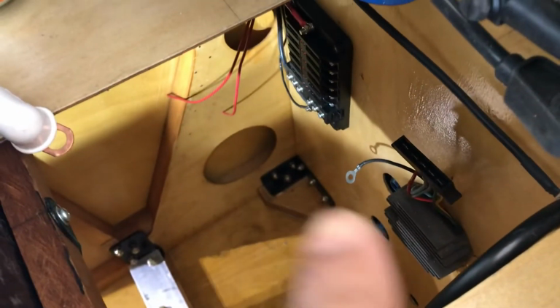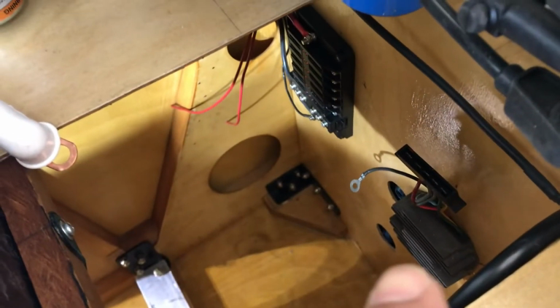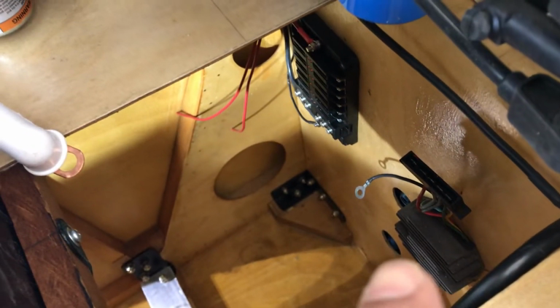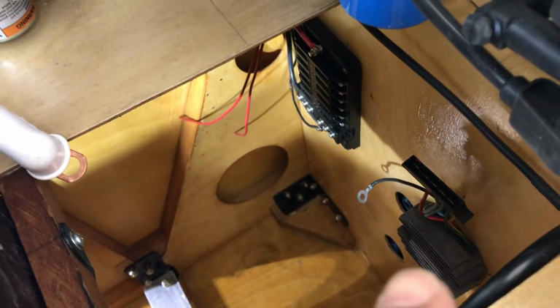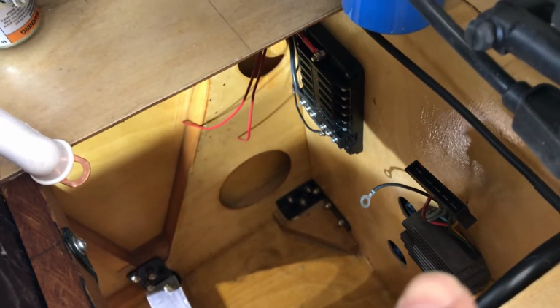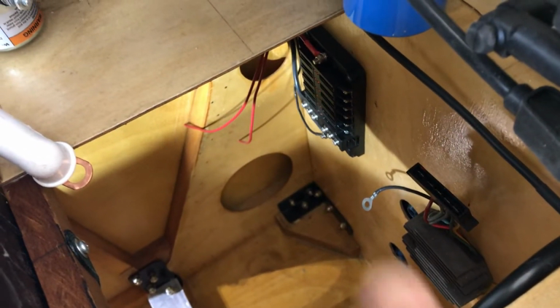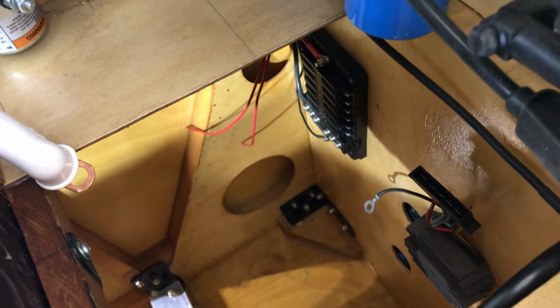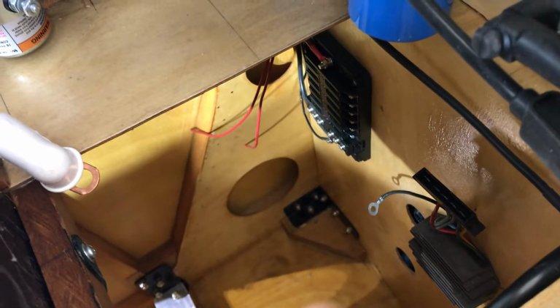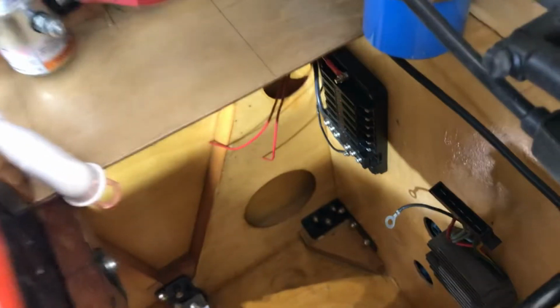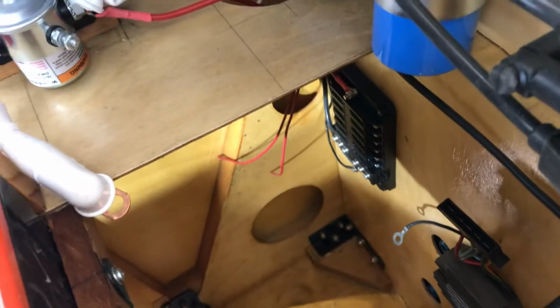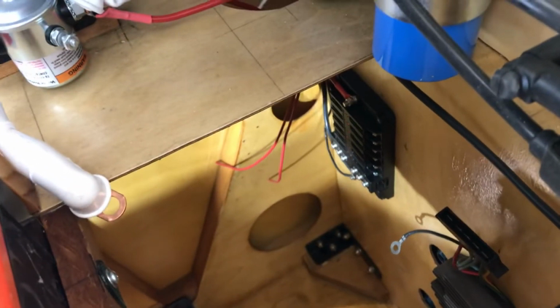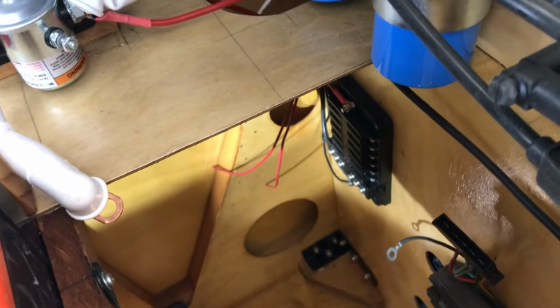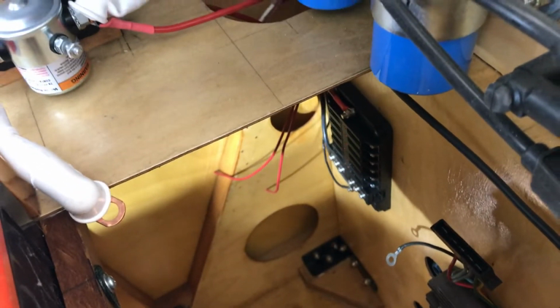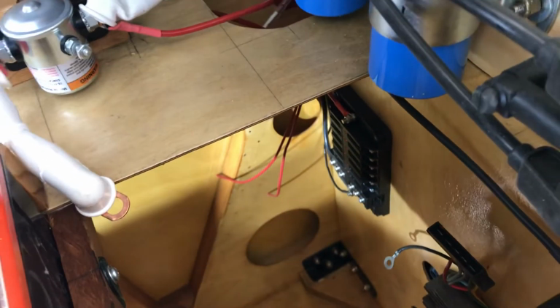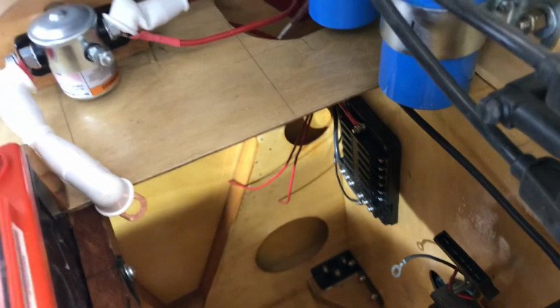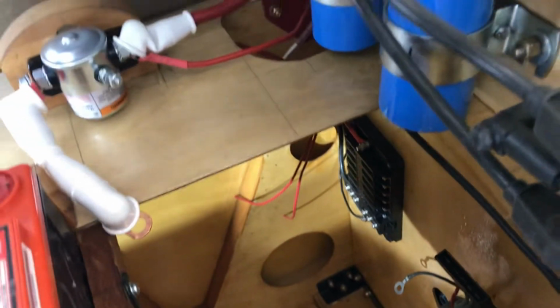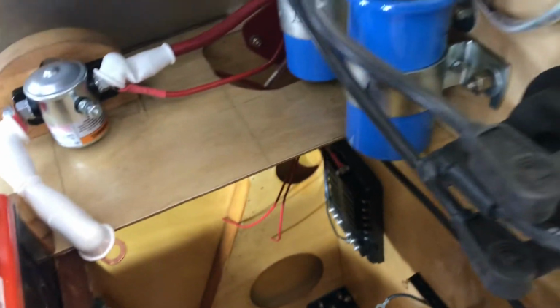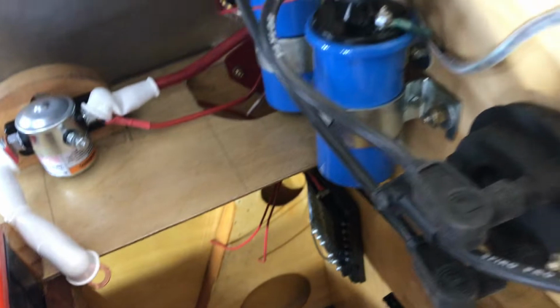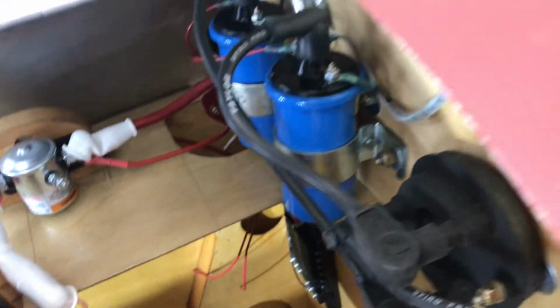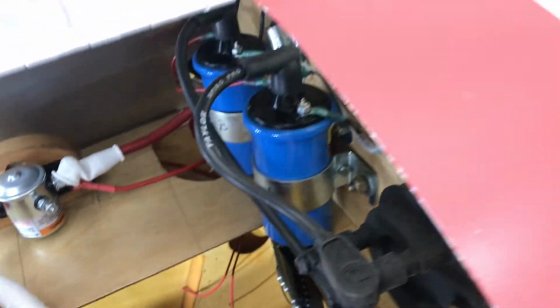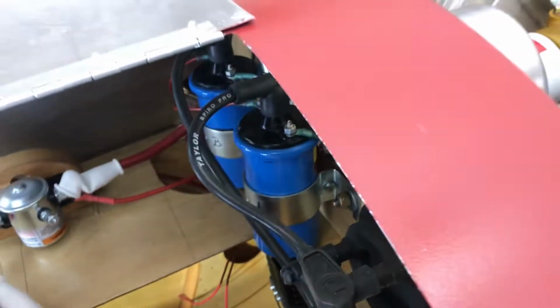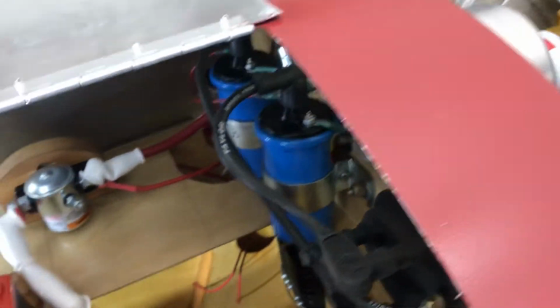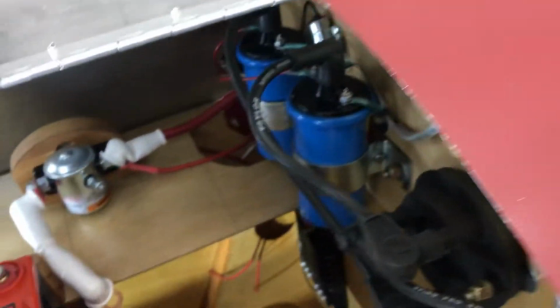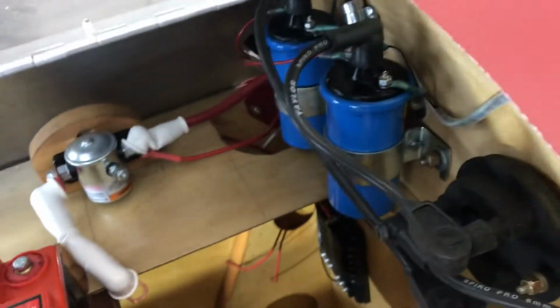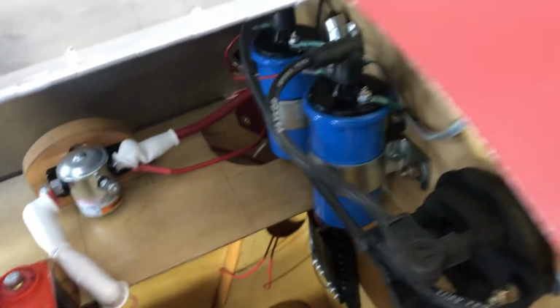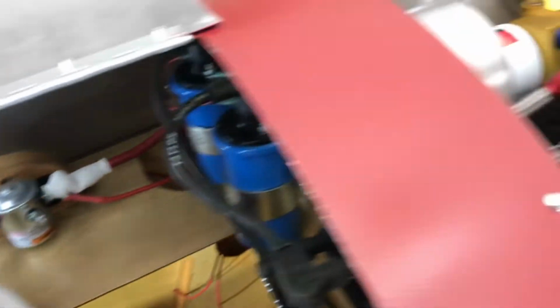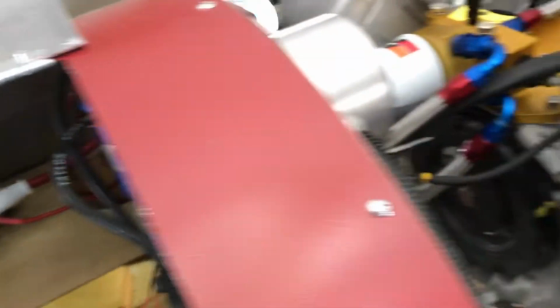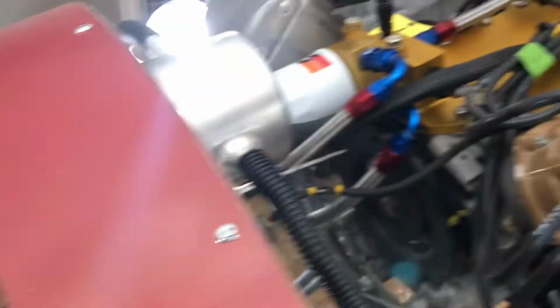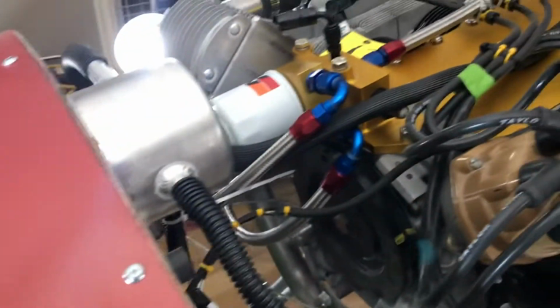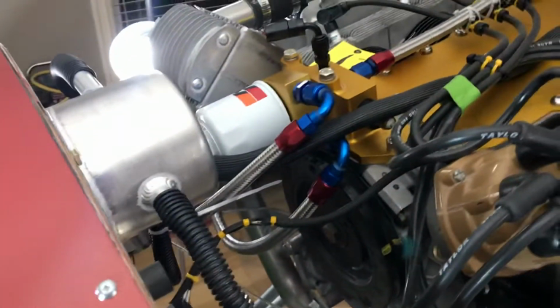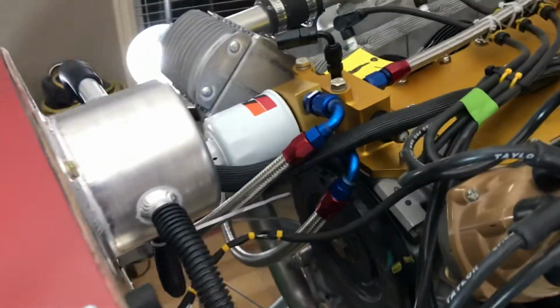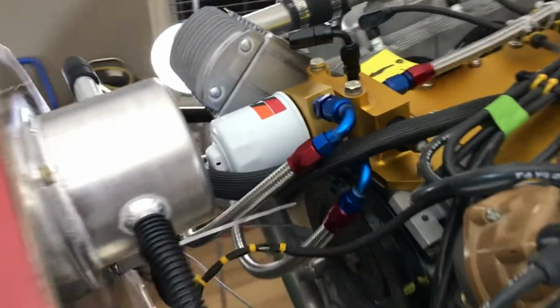The voltage regulator is down here. And that's about all we've got in there so far — so that's under the hood. And then under the cowl.